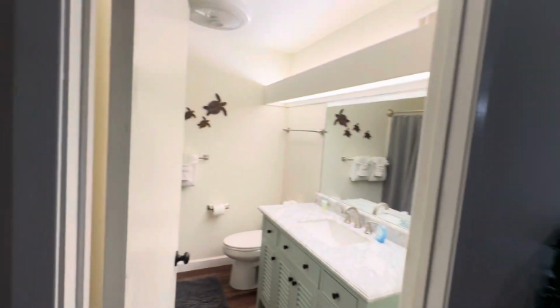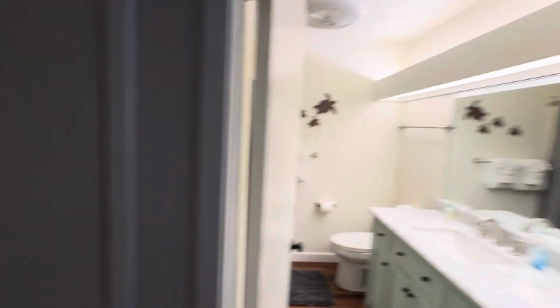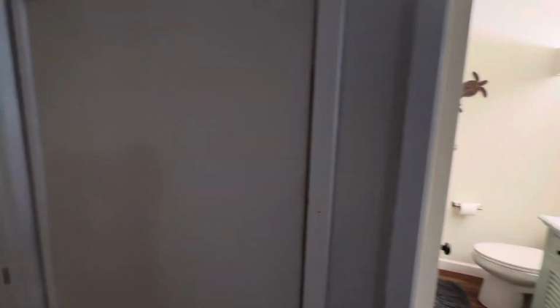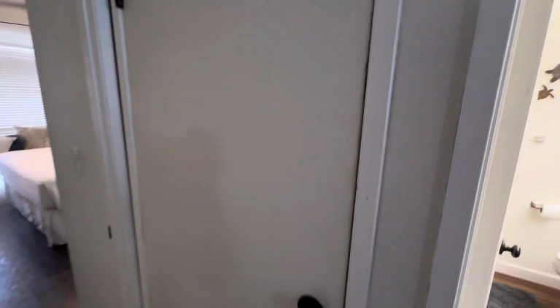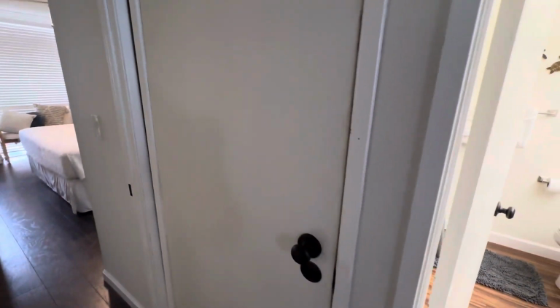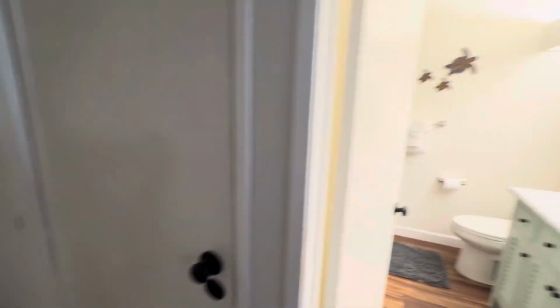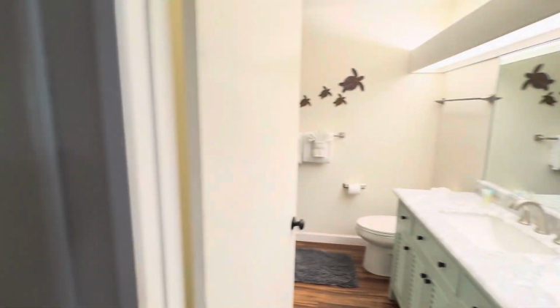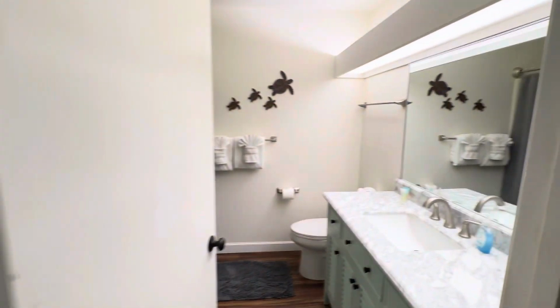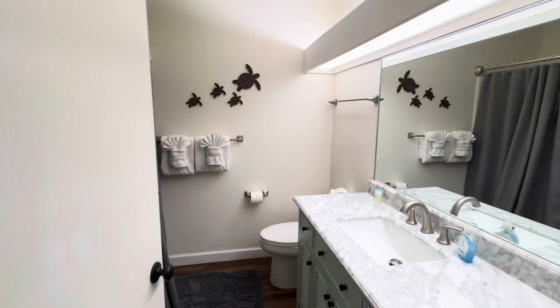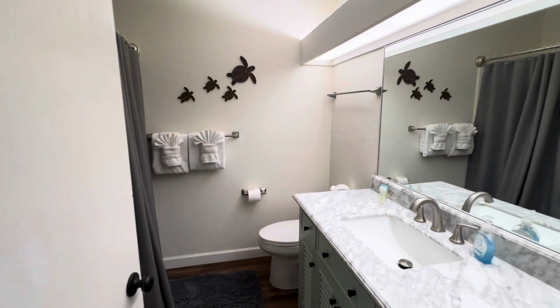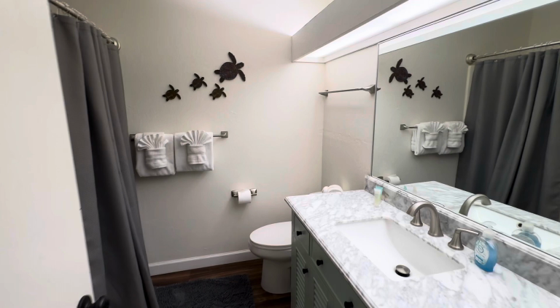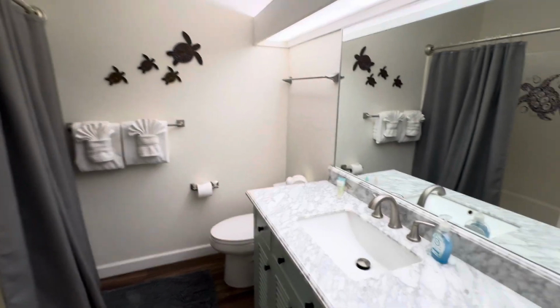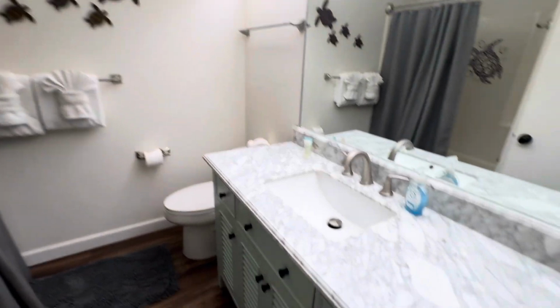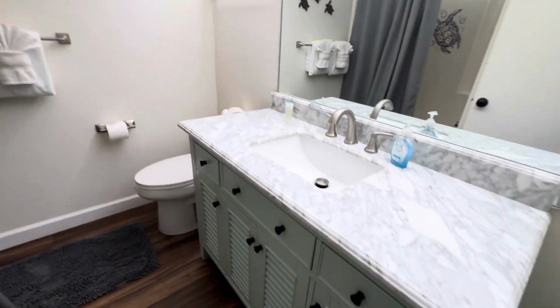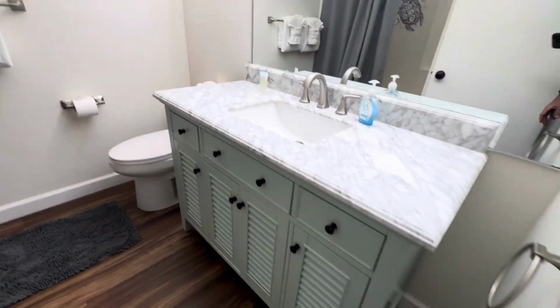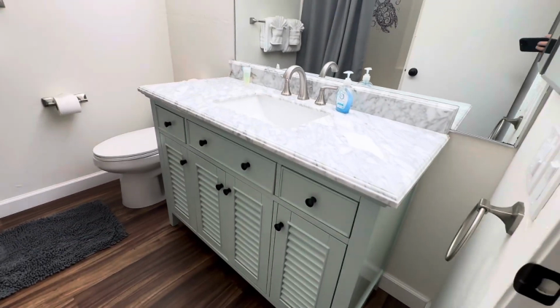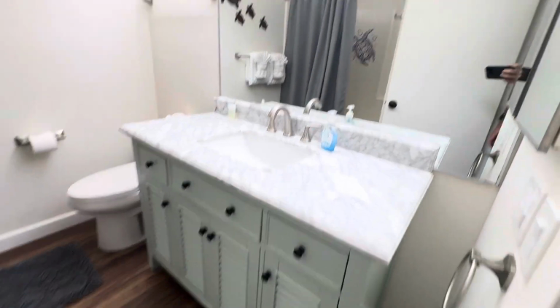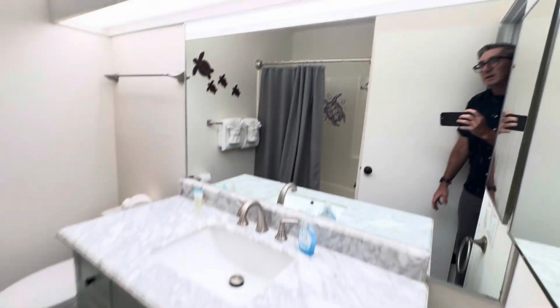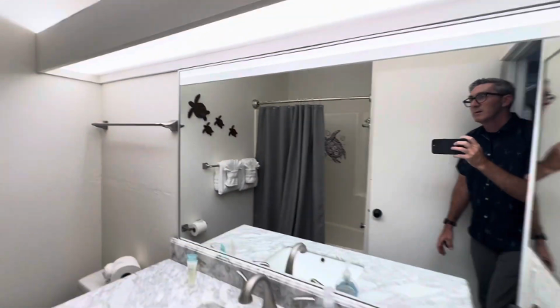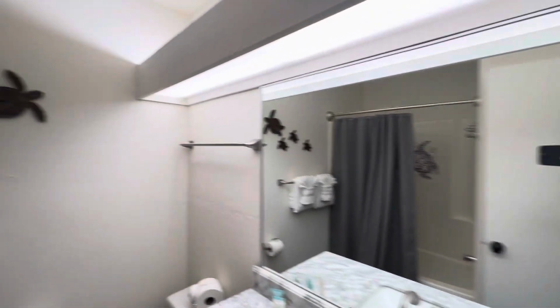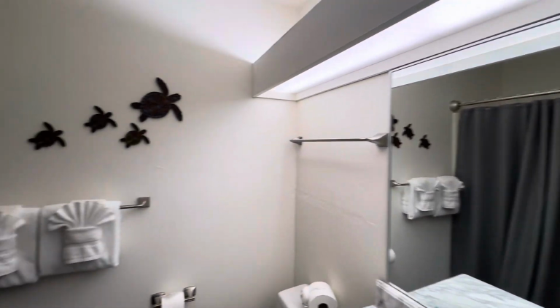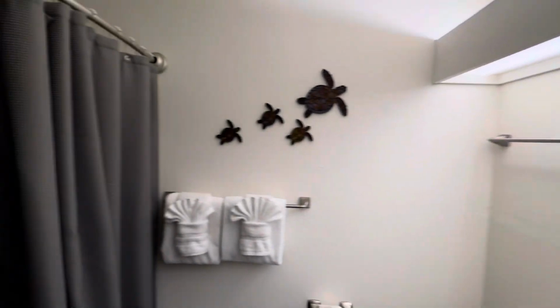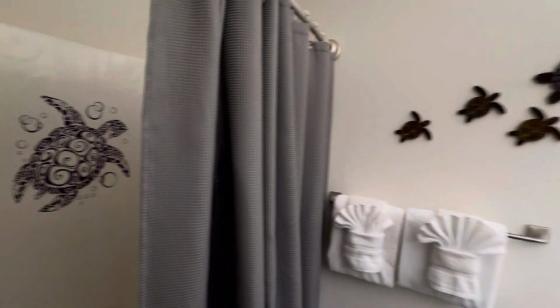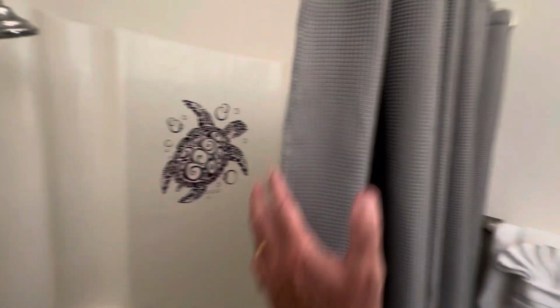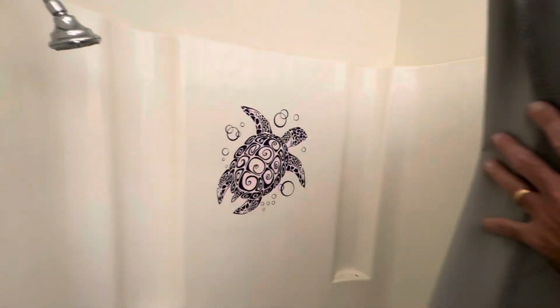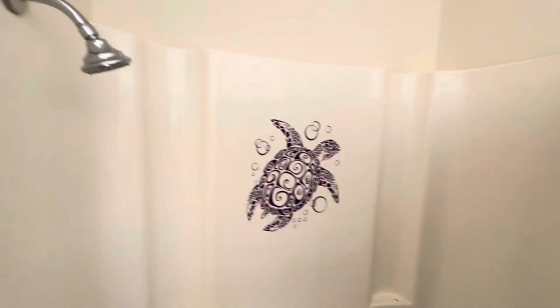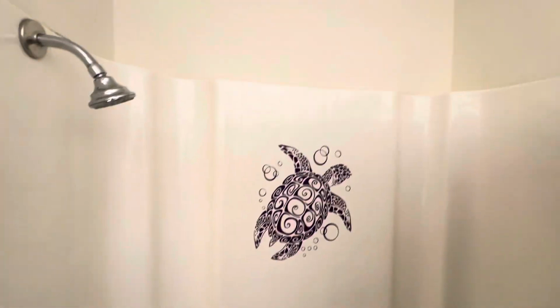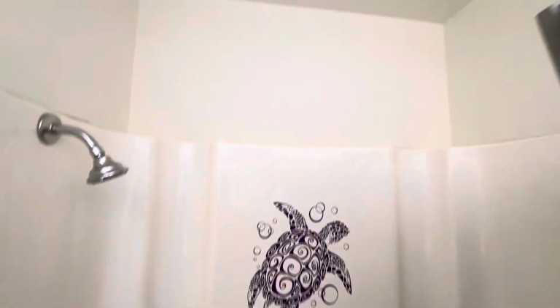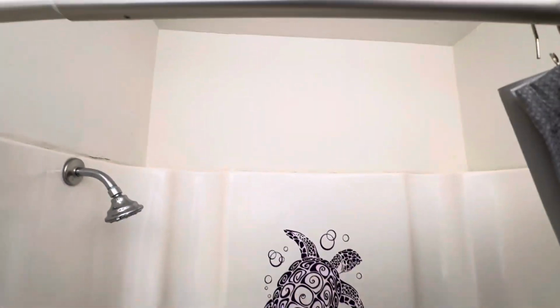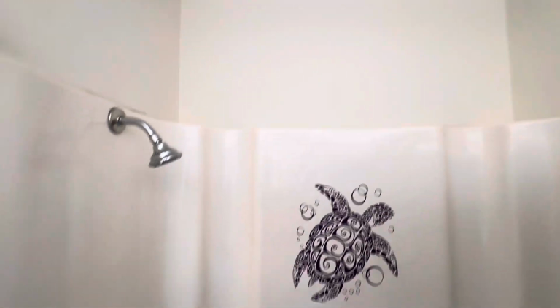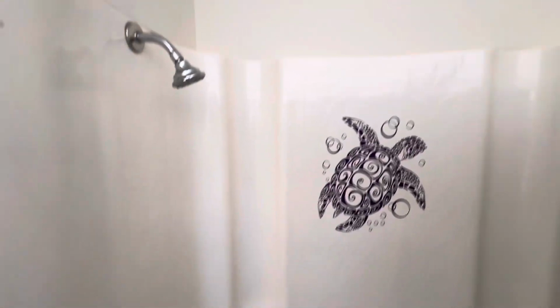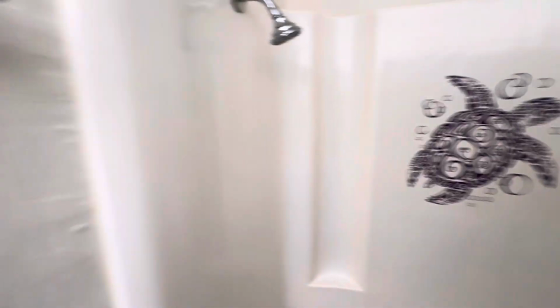Owner's closet here. Nice vanity, and there's a tub and surround with a little nook.